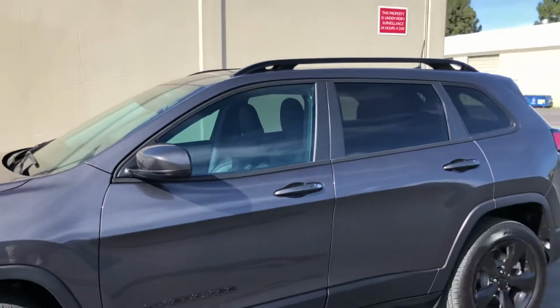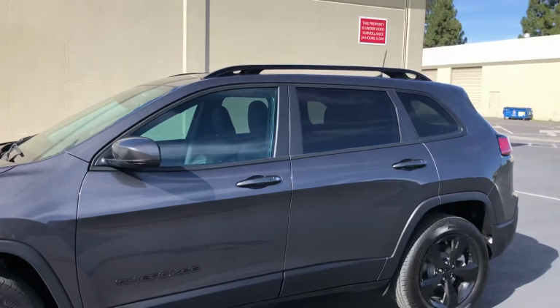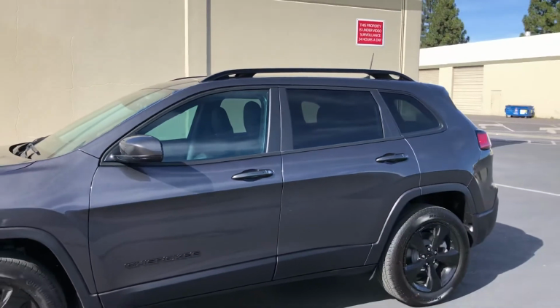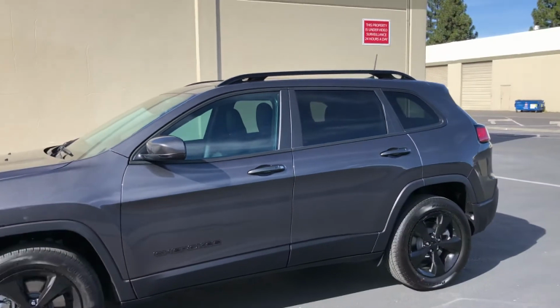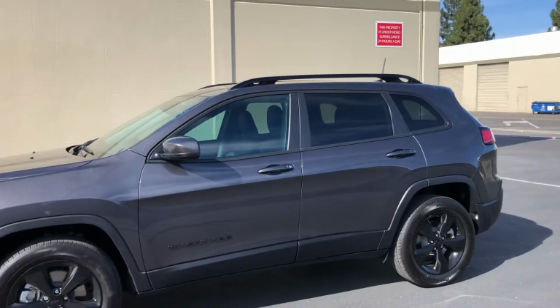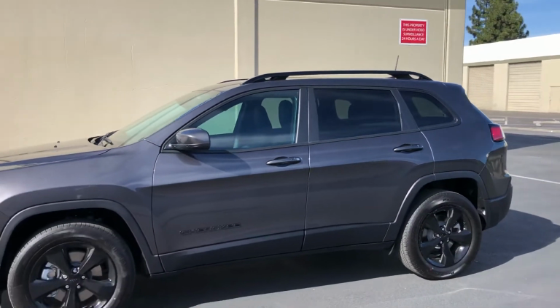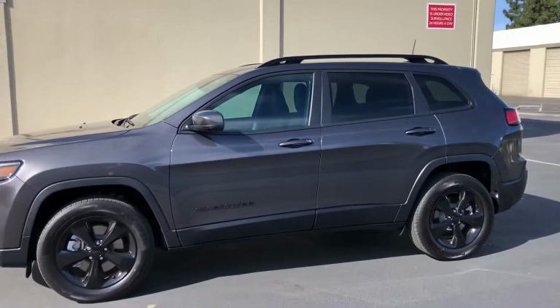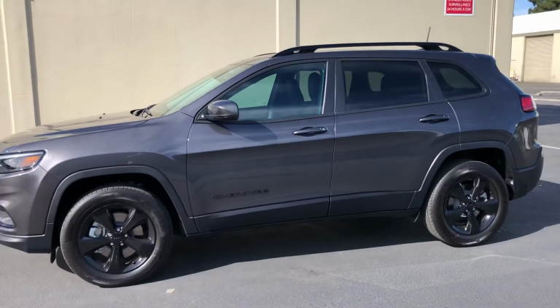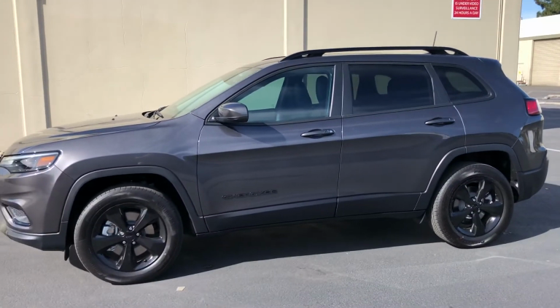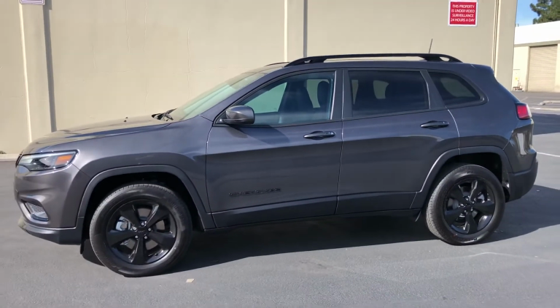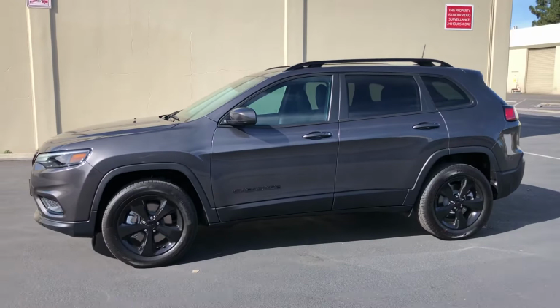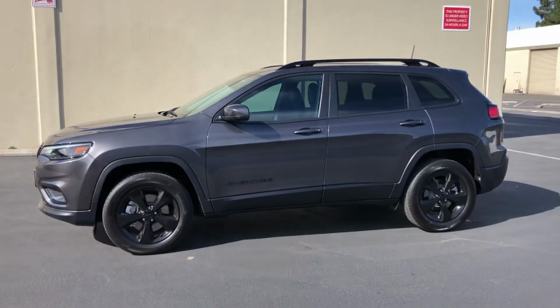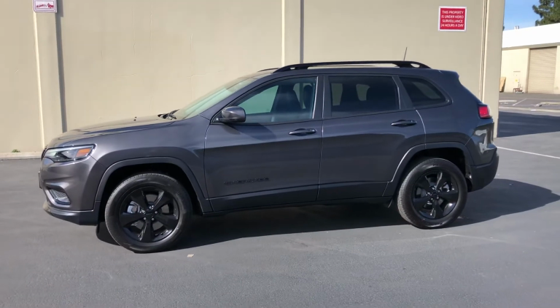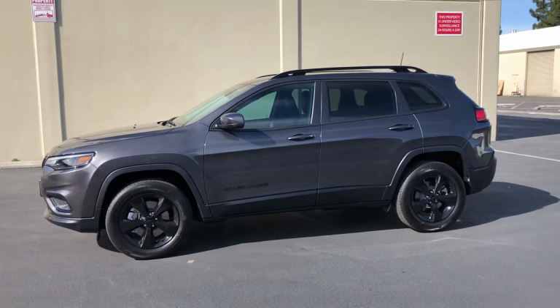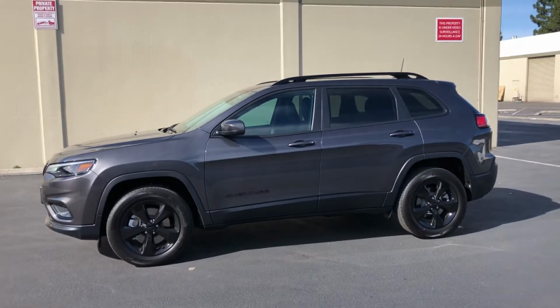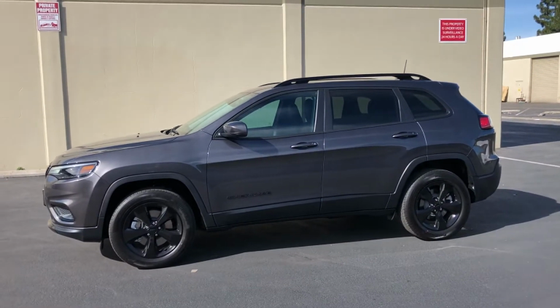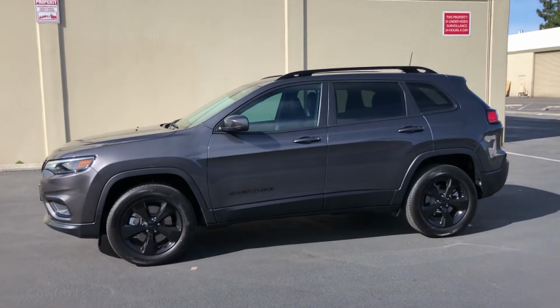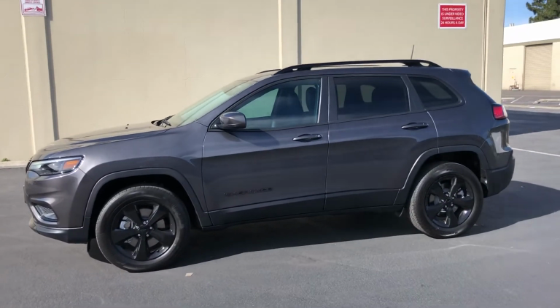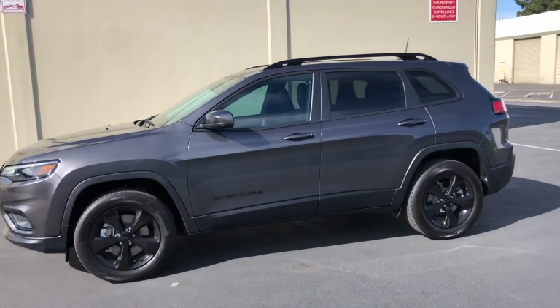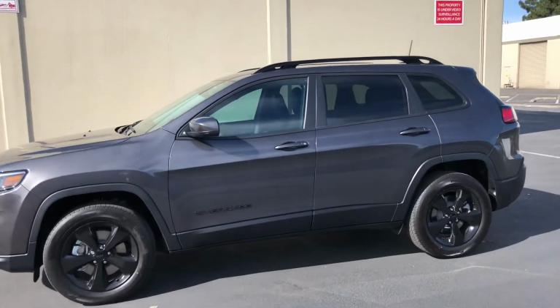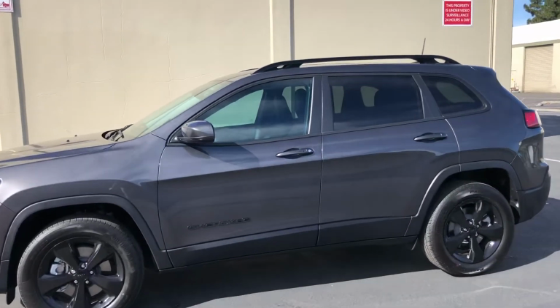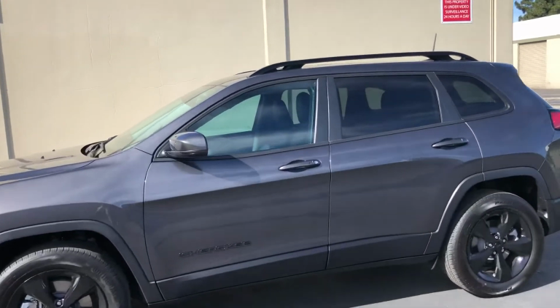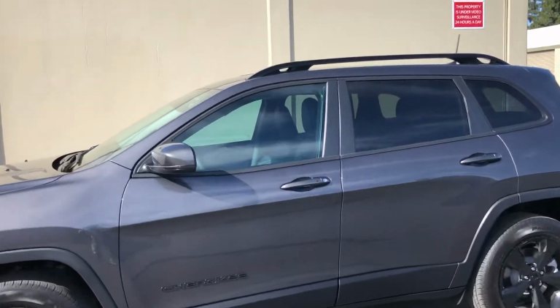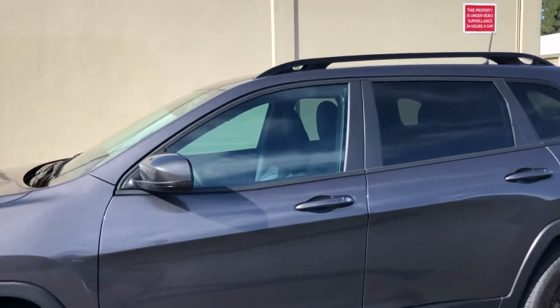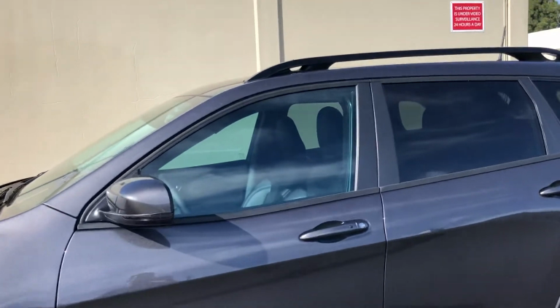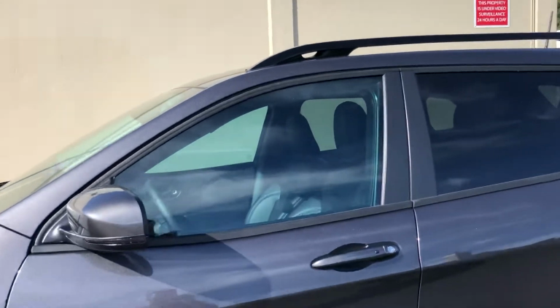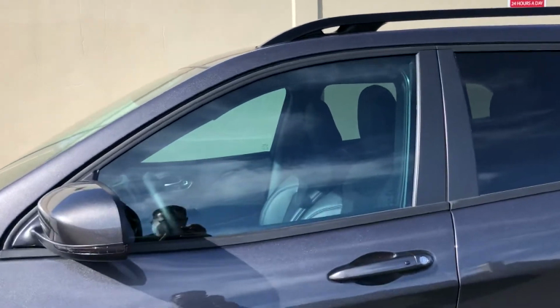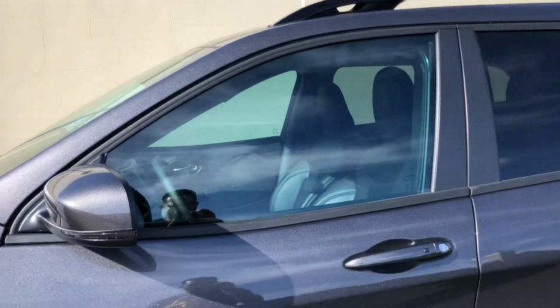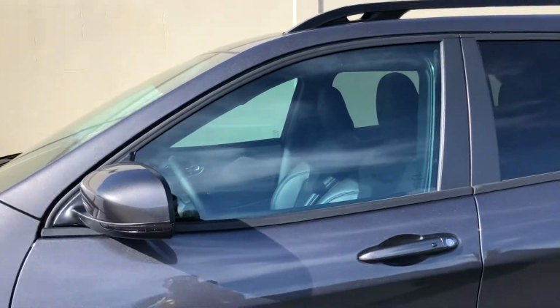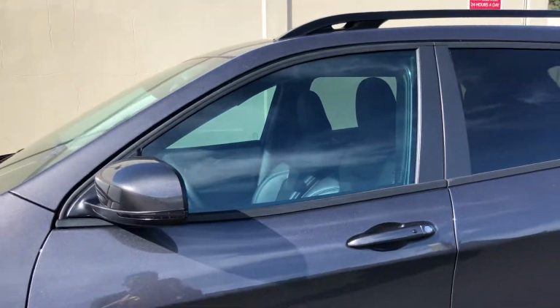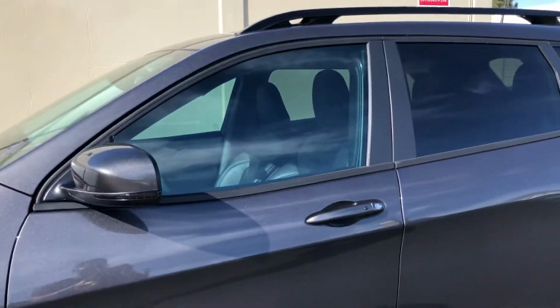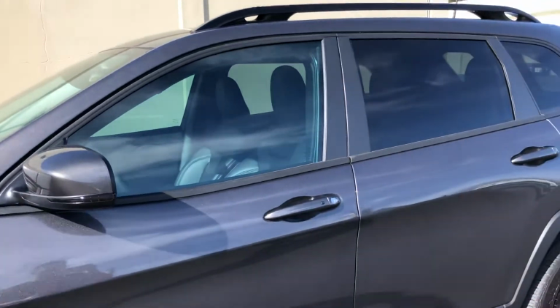That's the main issue cops have — they want to be able to see everything inside. So there you guys have it, a little comparison between the front and the rear. Let me know what you guys think in the comments below — do you think this should be okay, or have you ever gotten pulled over for 50%? Alright guys, thank you.